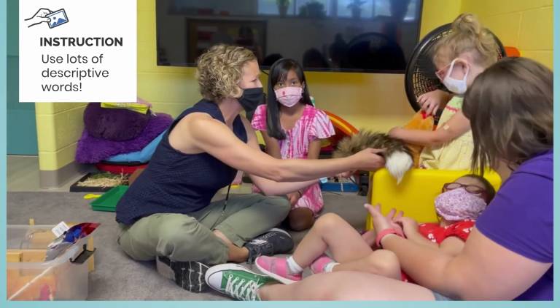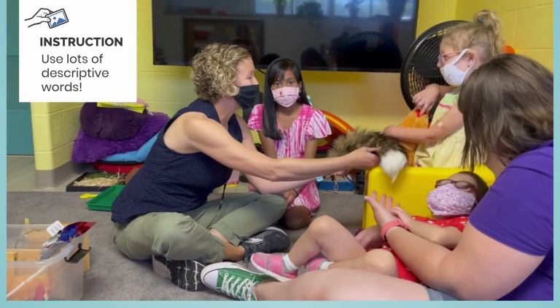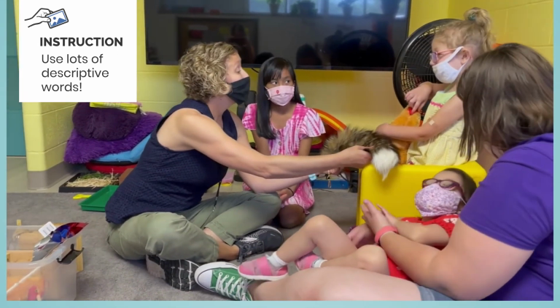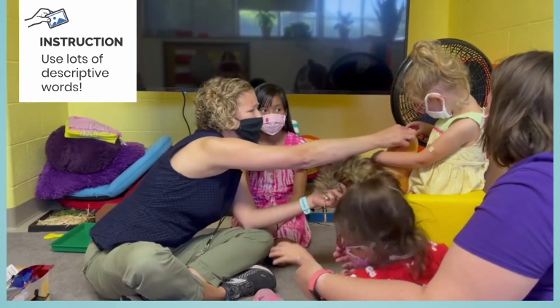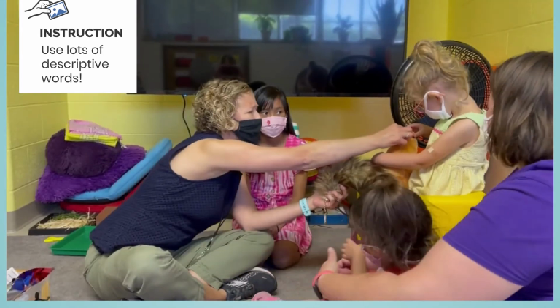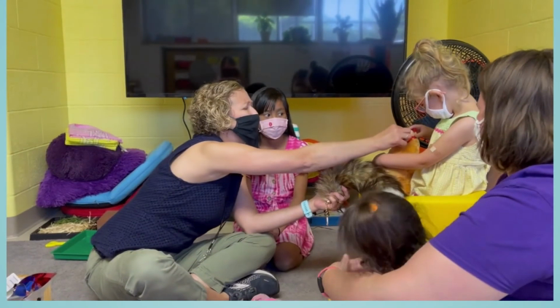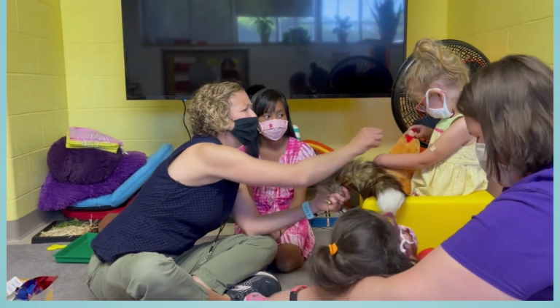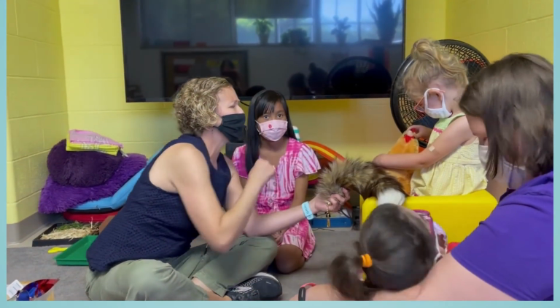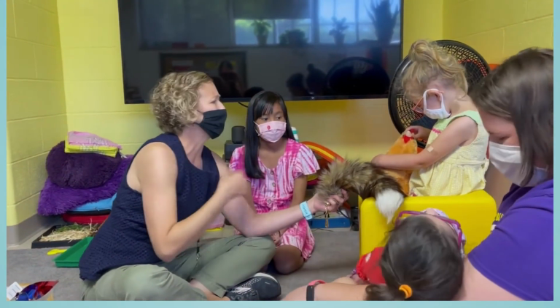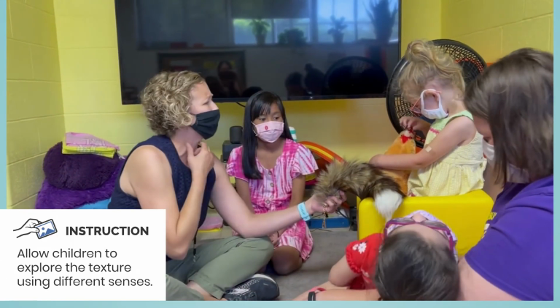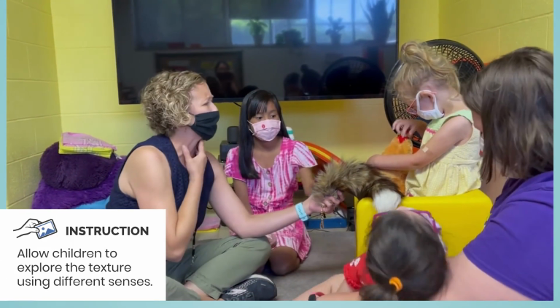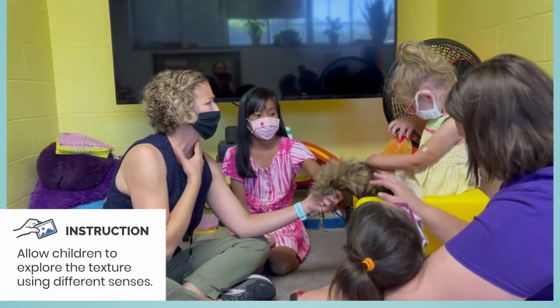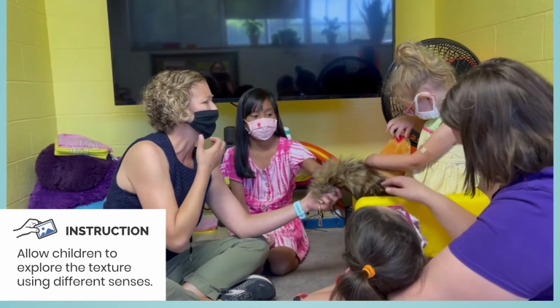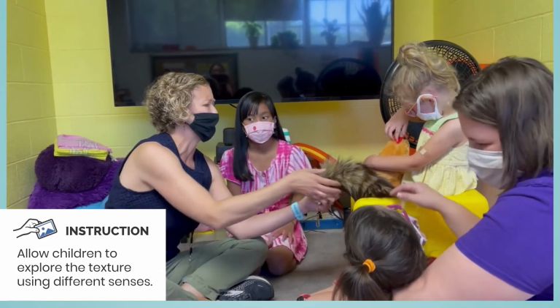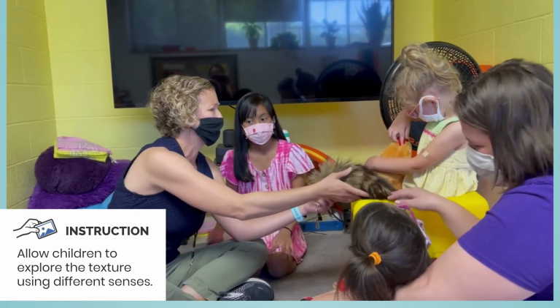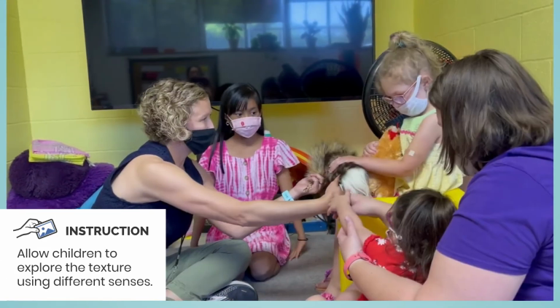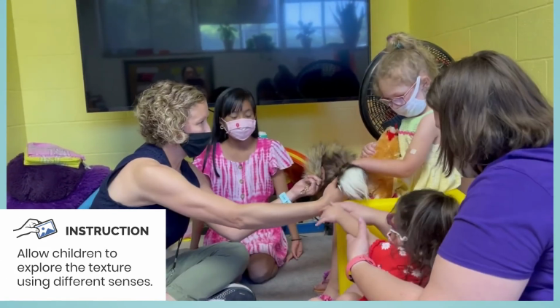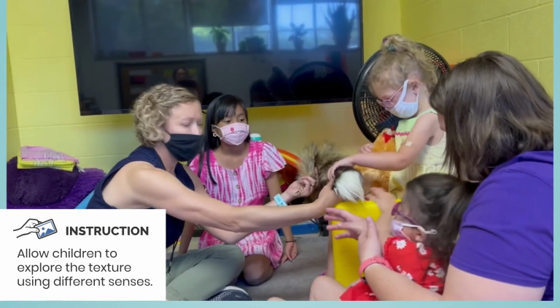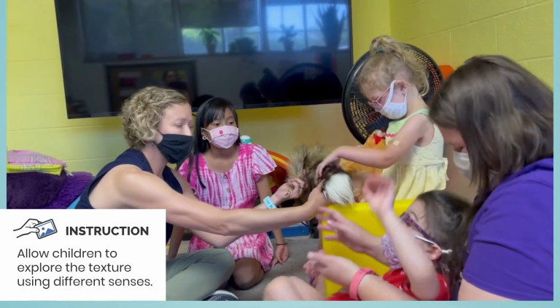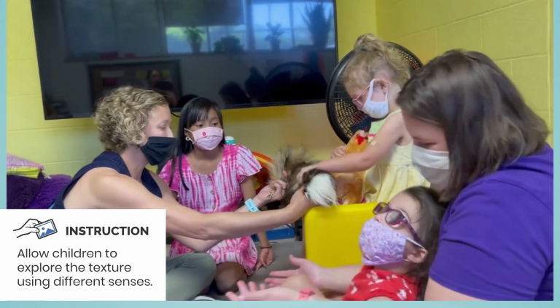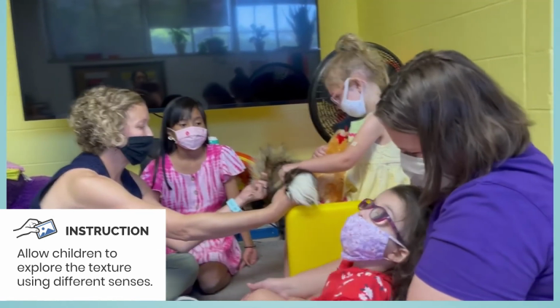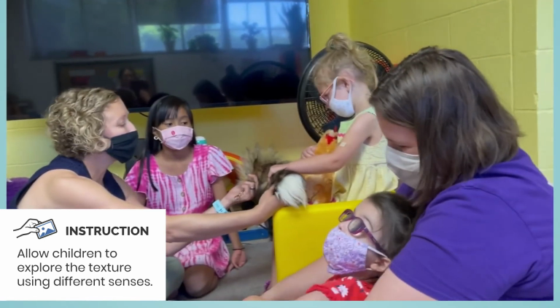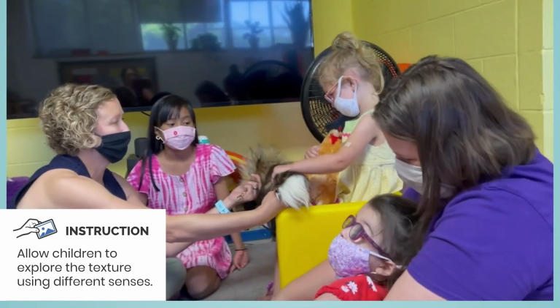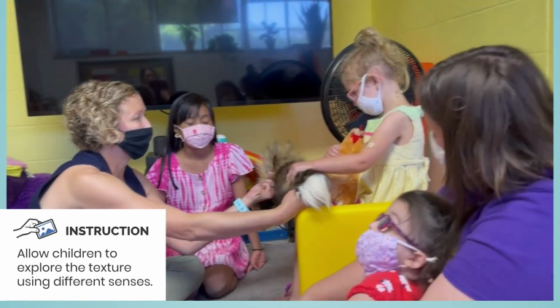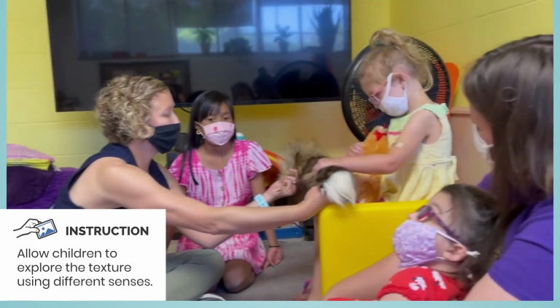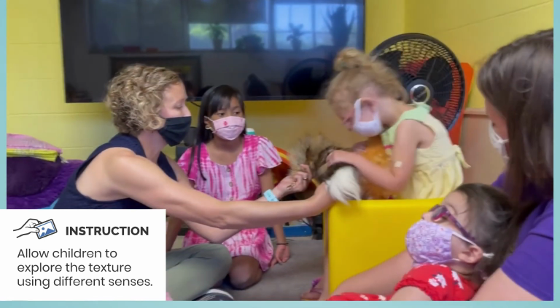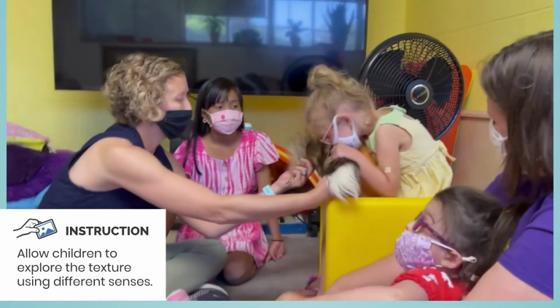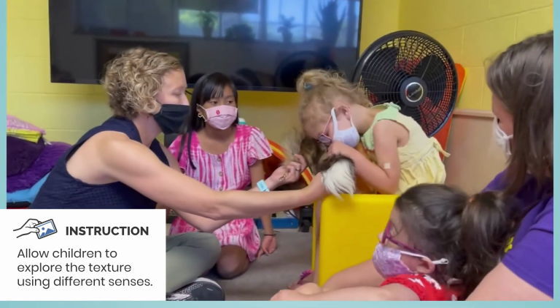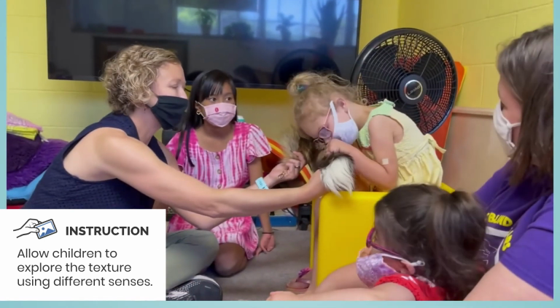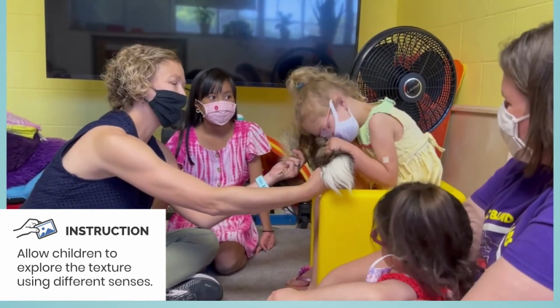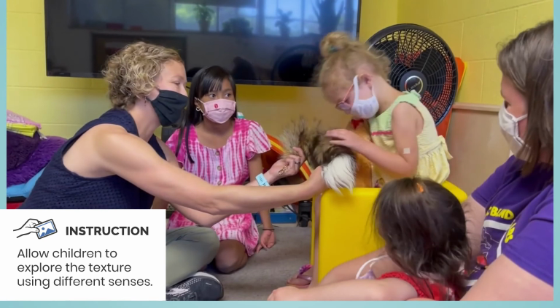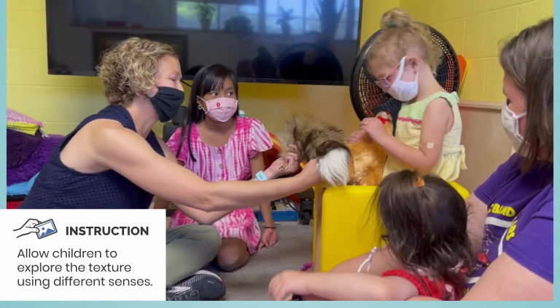Her mouth... the waddle? Yeah, that's her waddle. We don't have waddles — it's kind of underneath her chin. It's not real, but it feels kind of real though. It's so soft, isn't it?